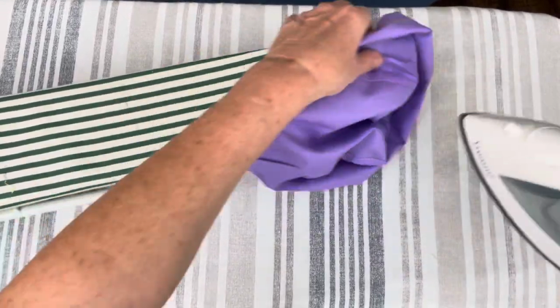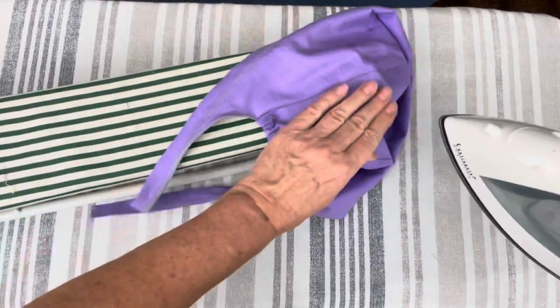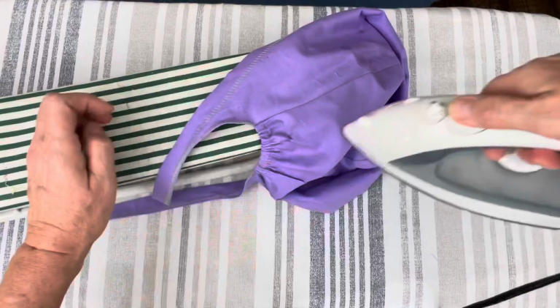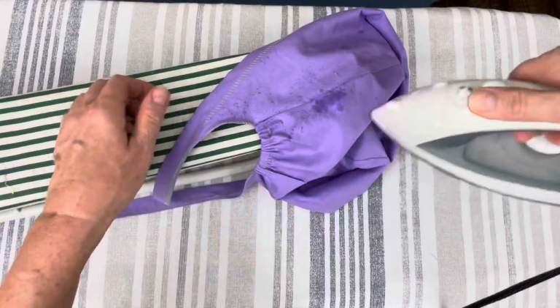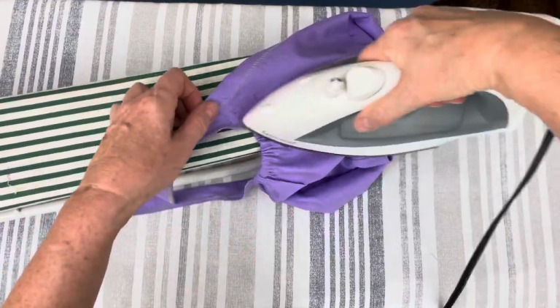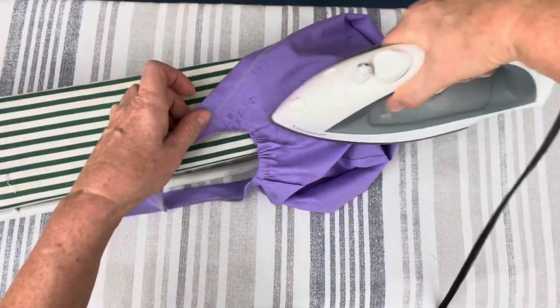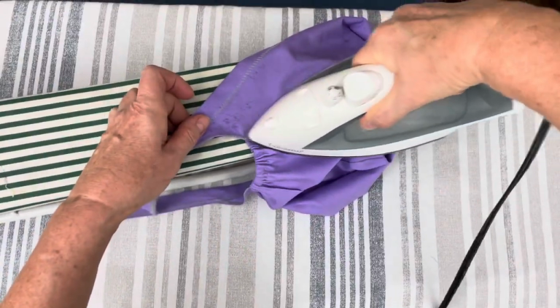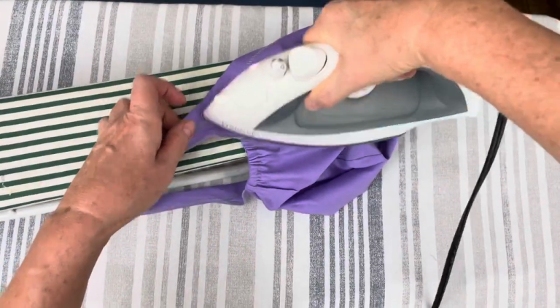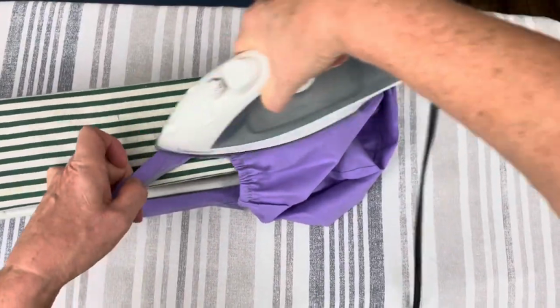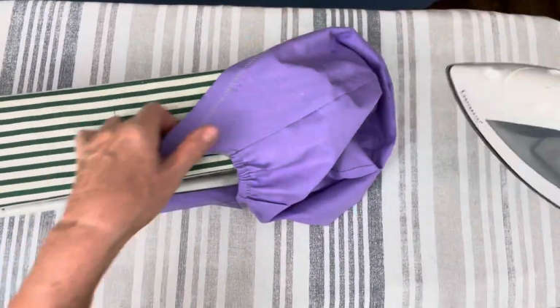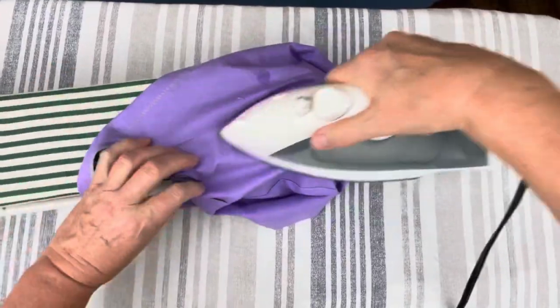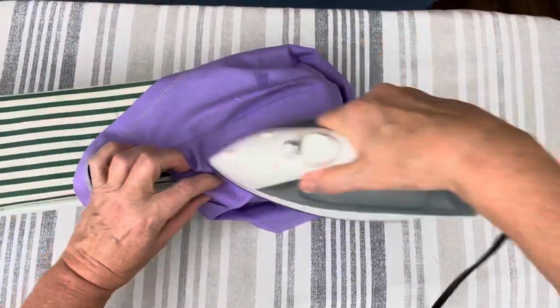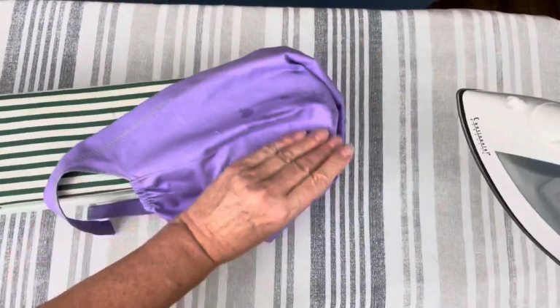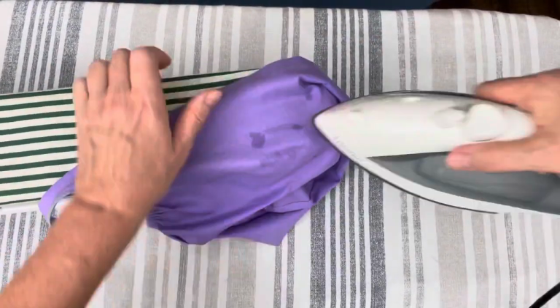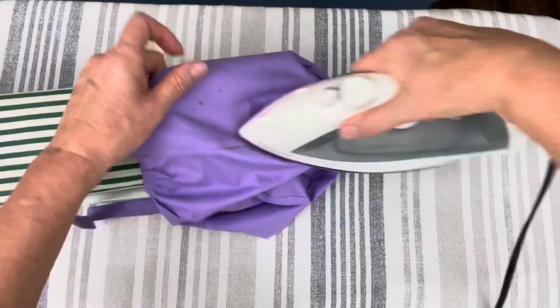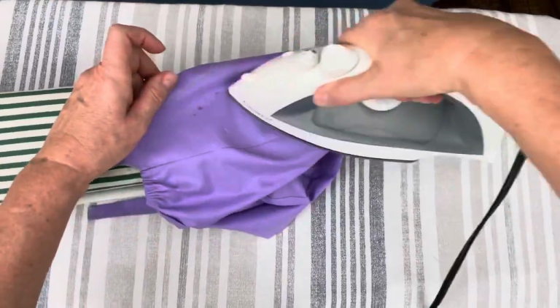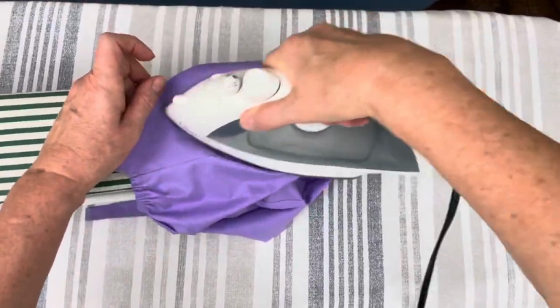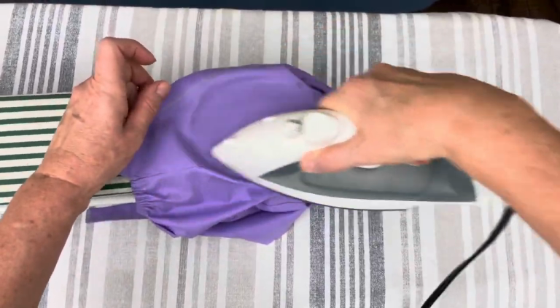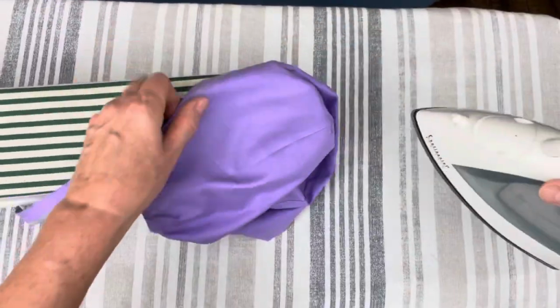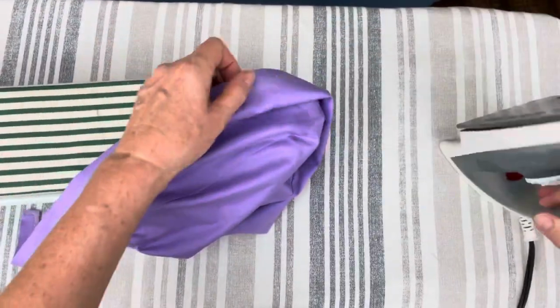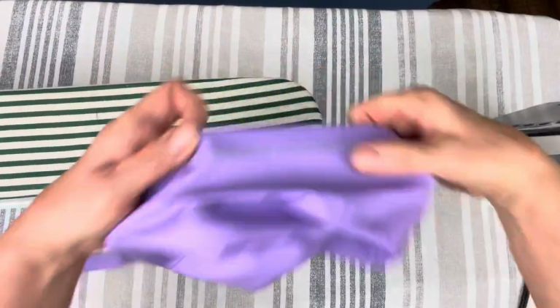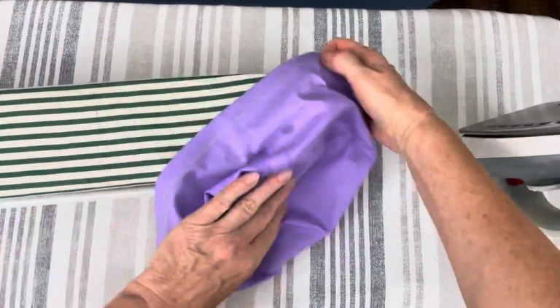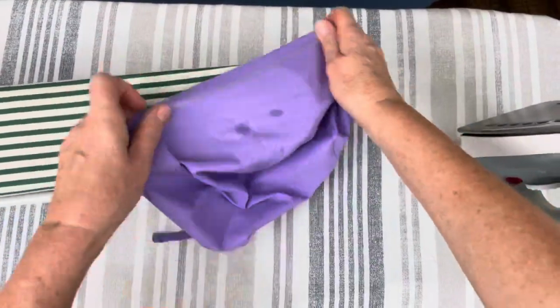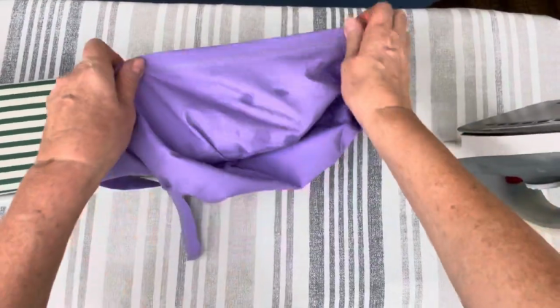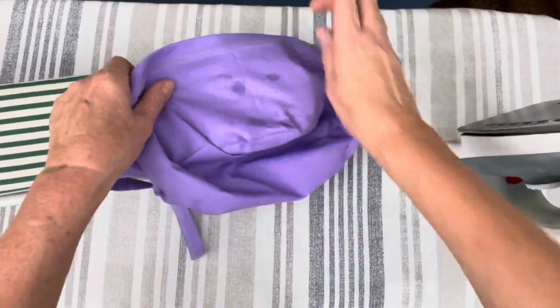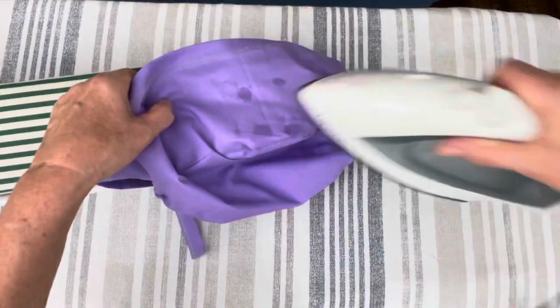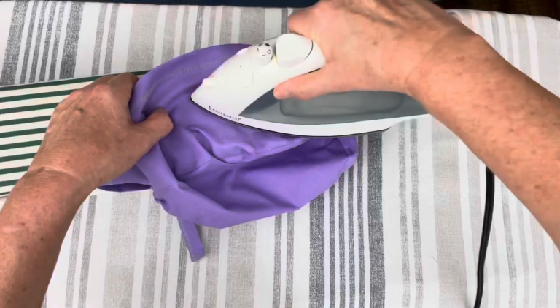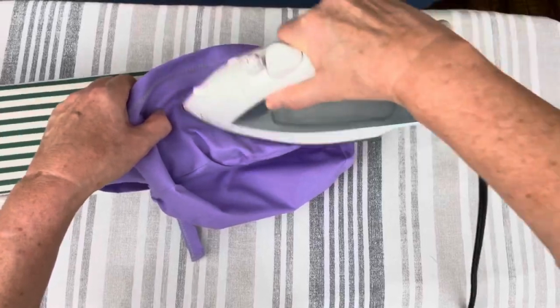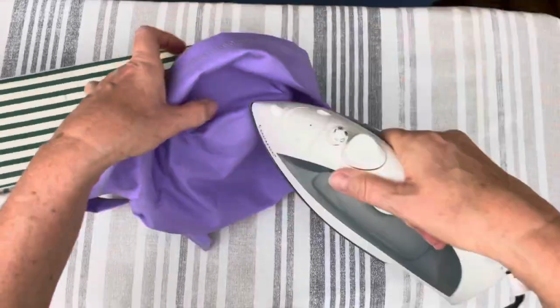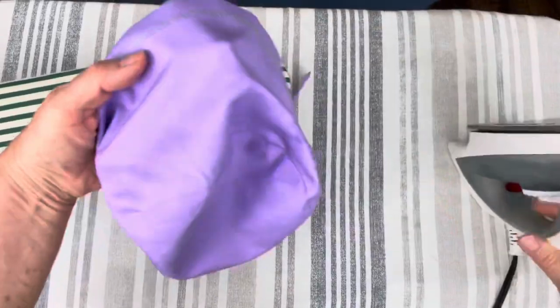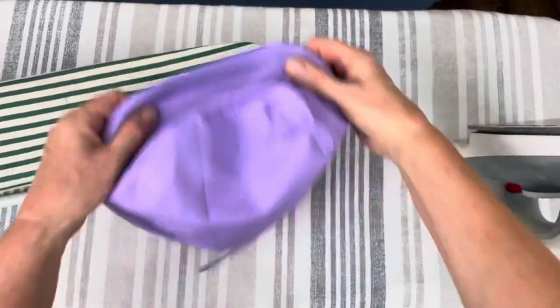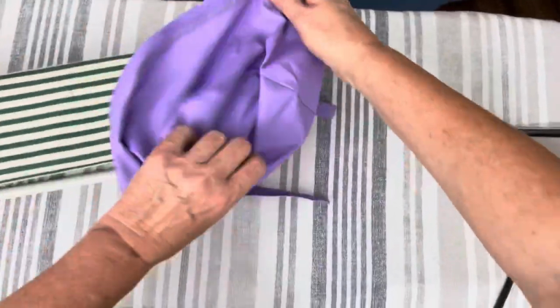Thank you for watching my video and good luck sewing your own scrub caps. As a reminder, the link to the sewing pattern is at the top of your screen on the right. Thank you!